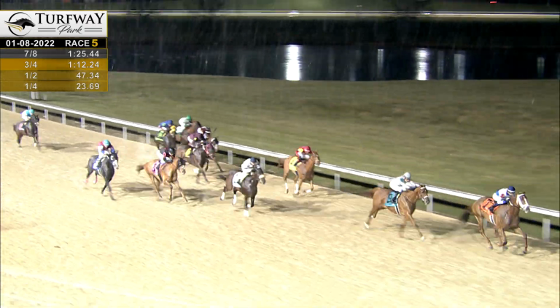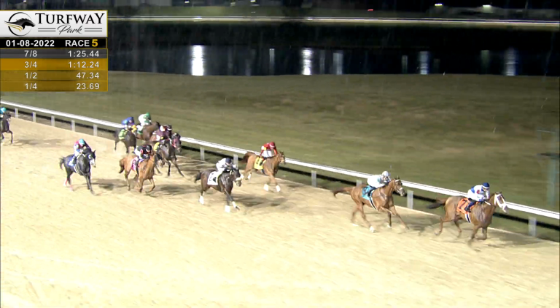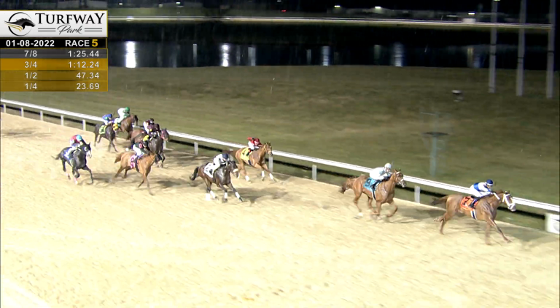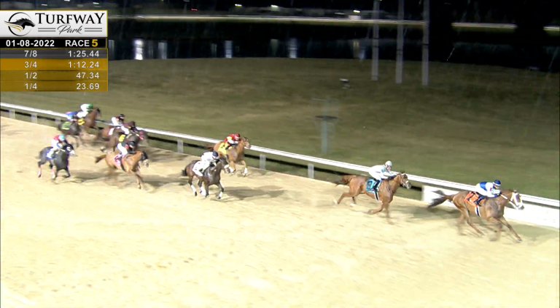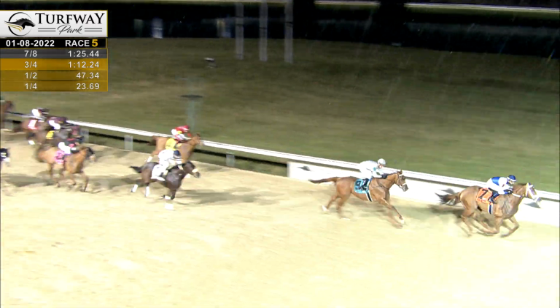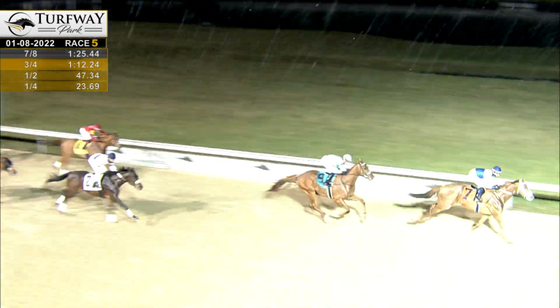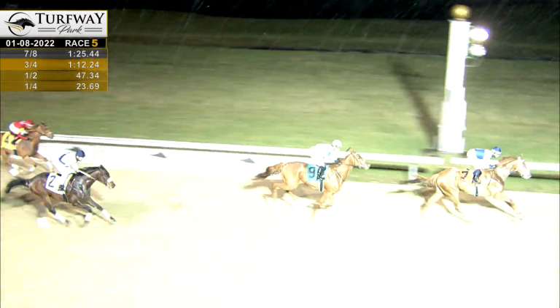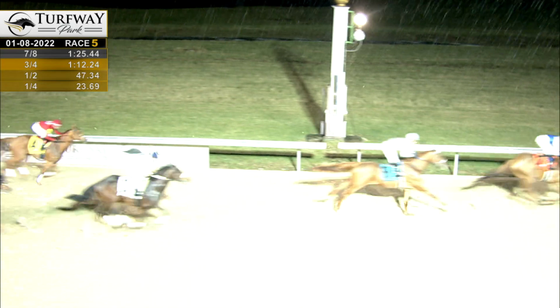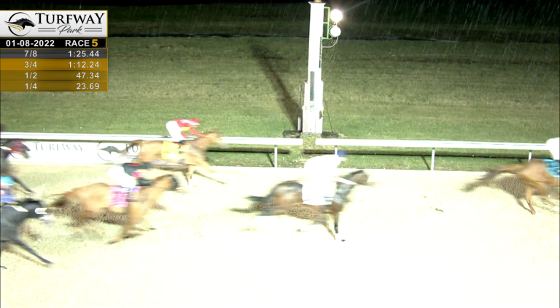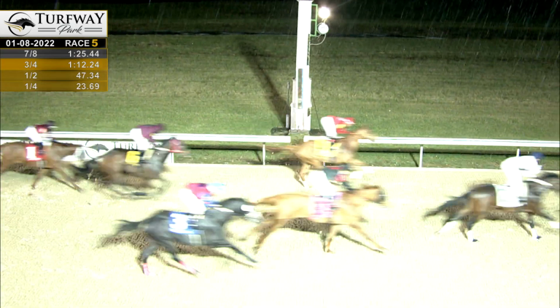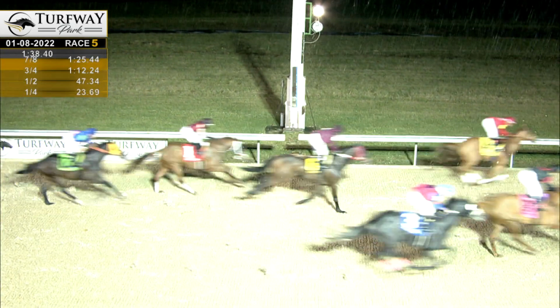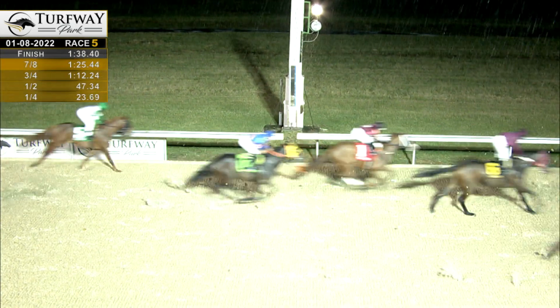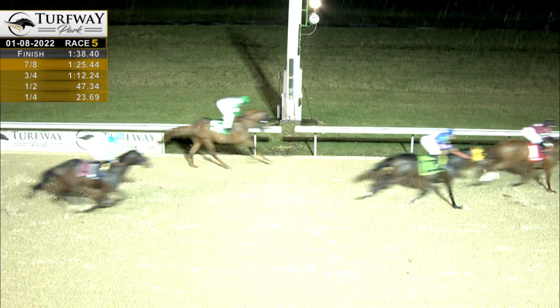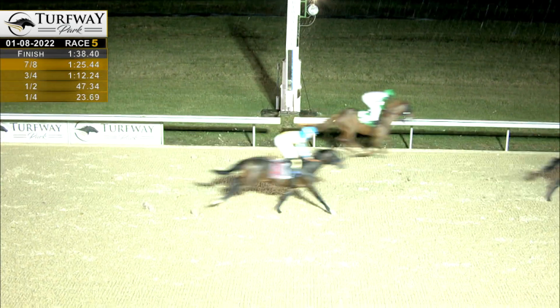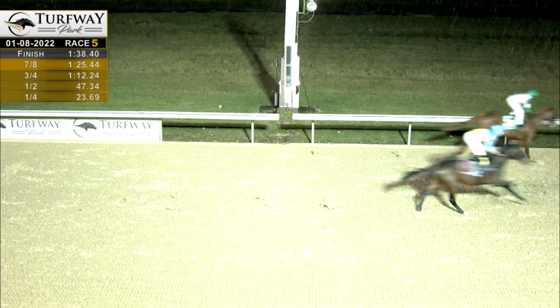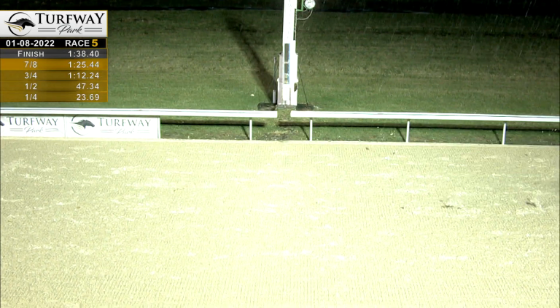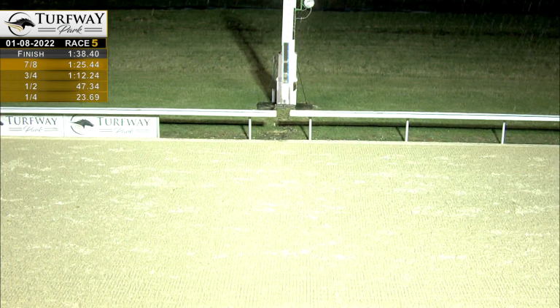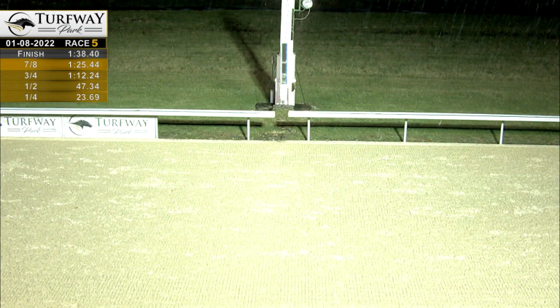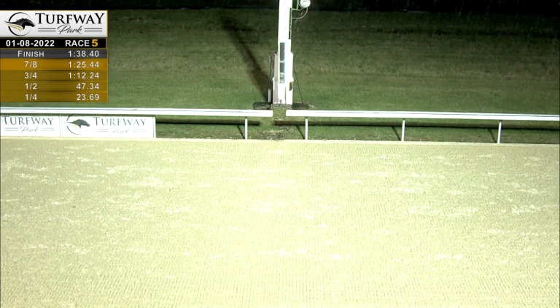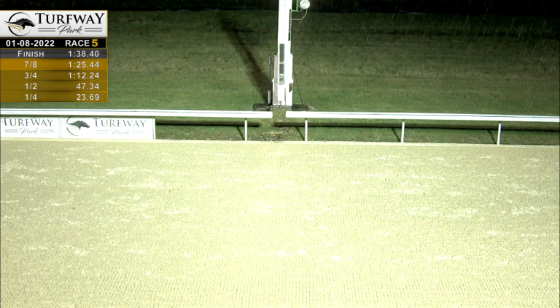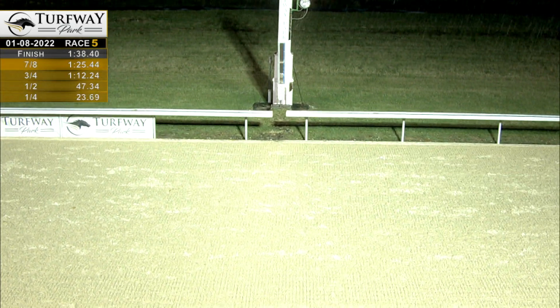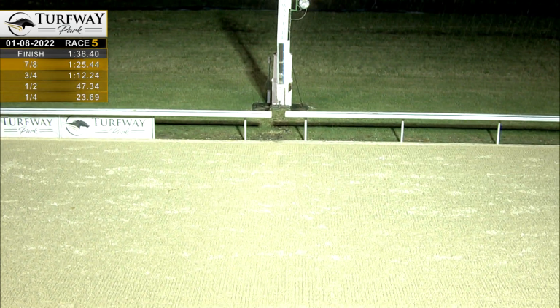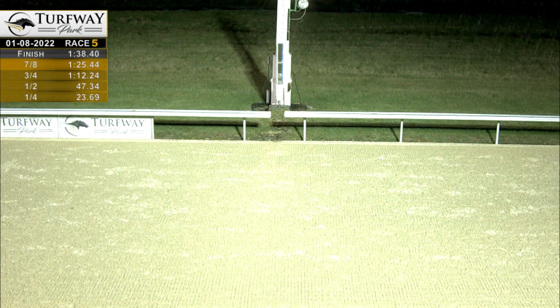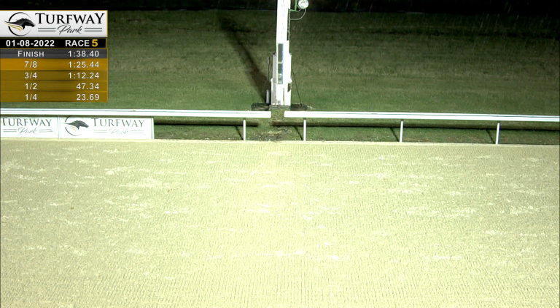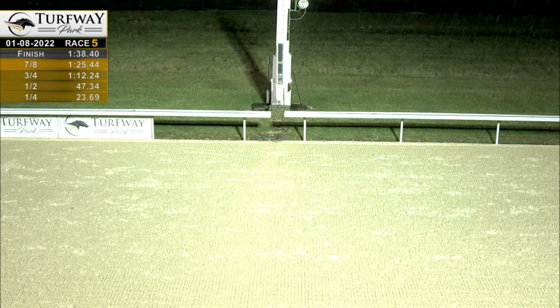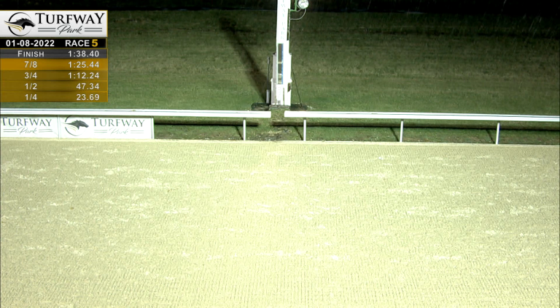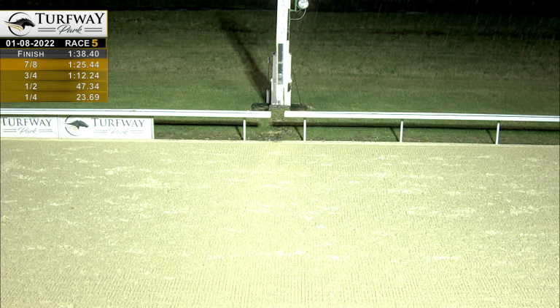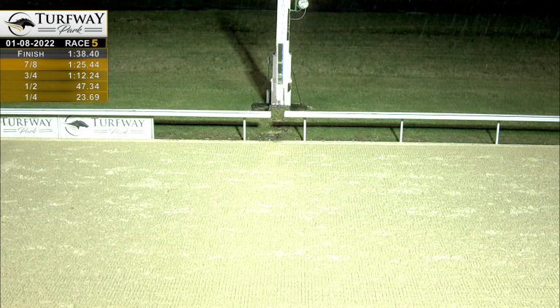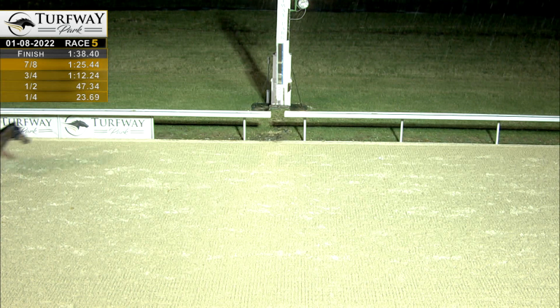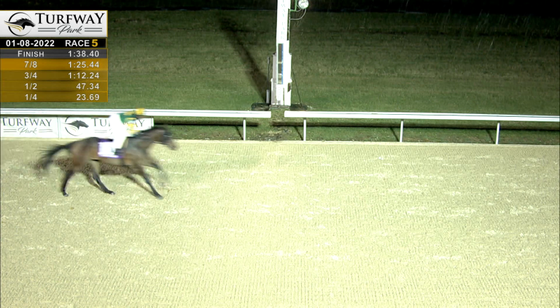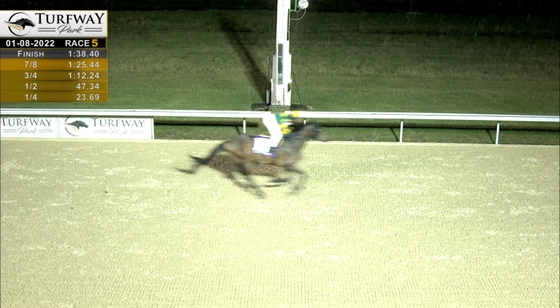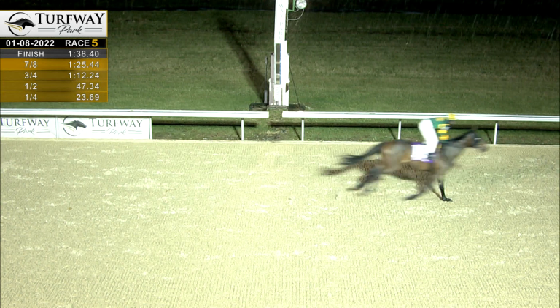Hague Point got up to win by a length and a half. Bright Prospector was second. Then it was long shot River Shannon, and a multiple horse photo for the fourth position, 1:38 and 2.